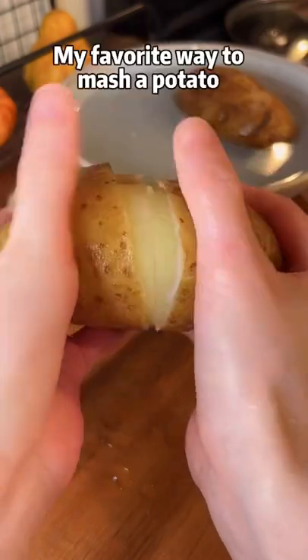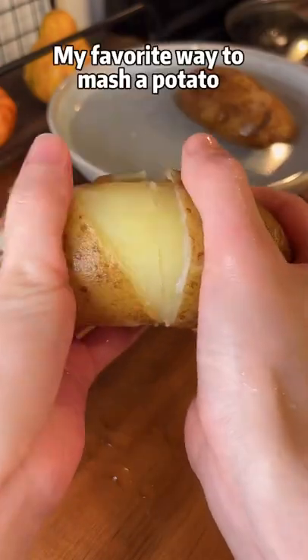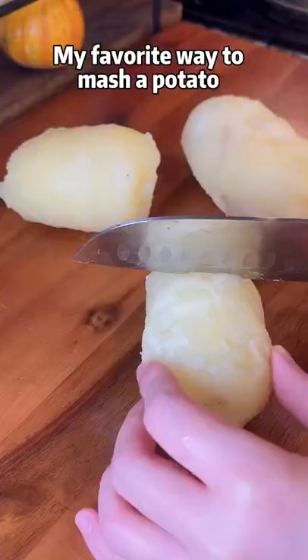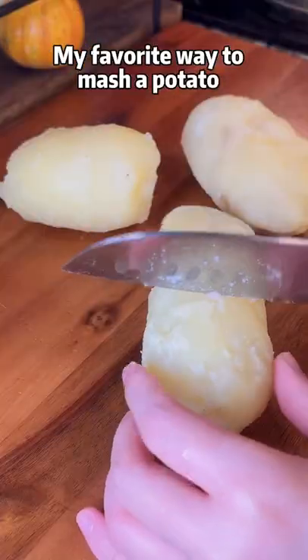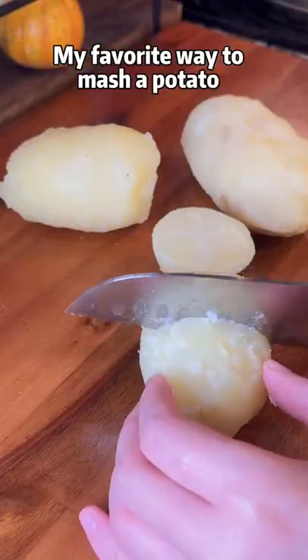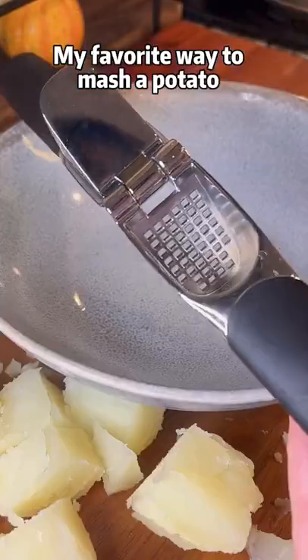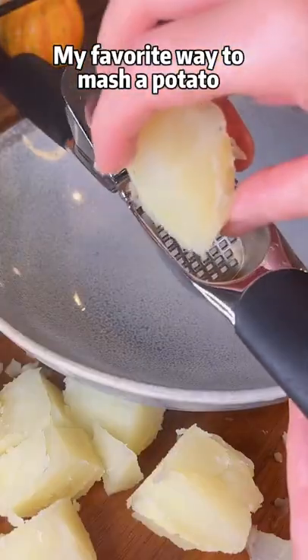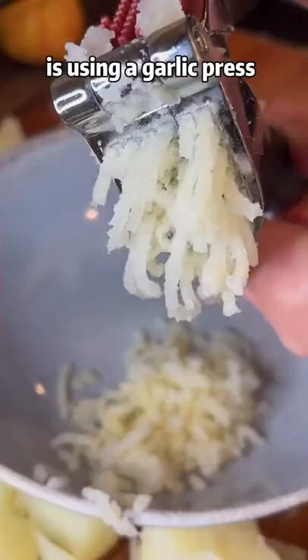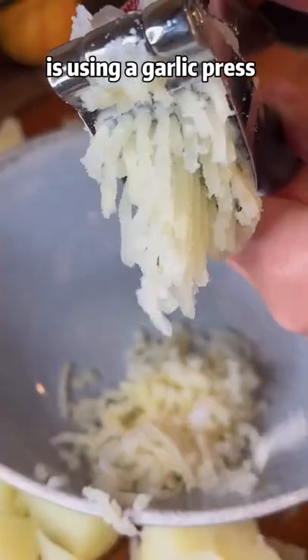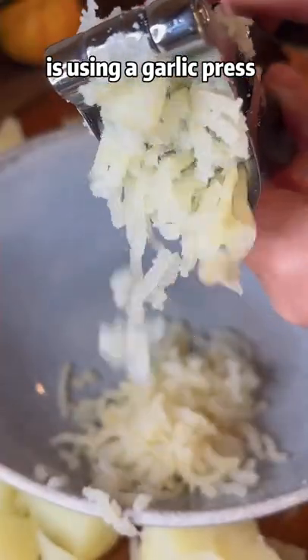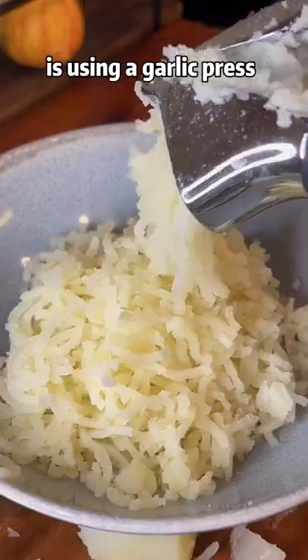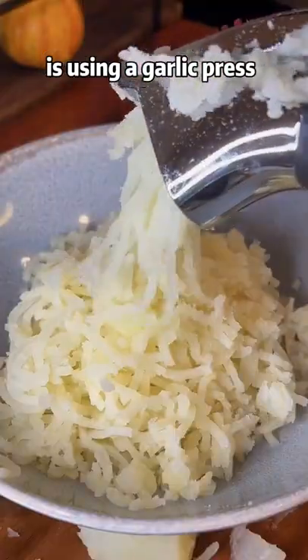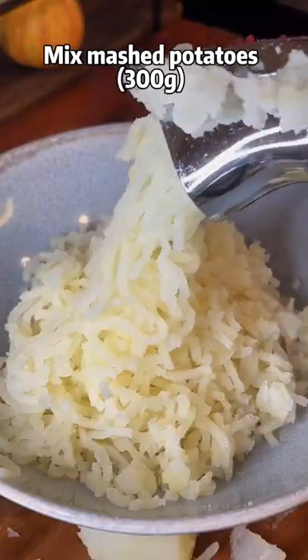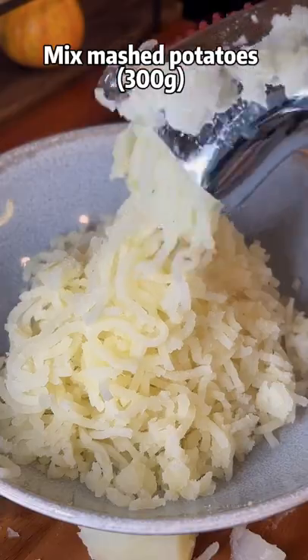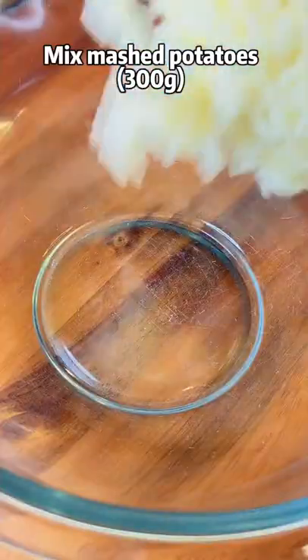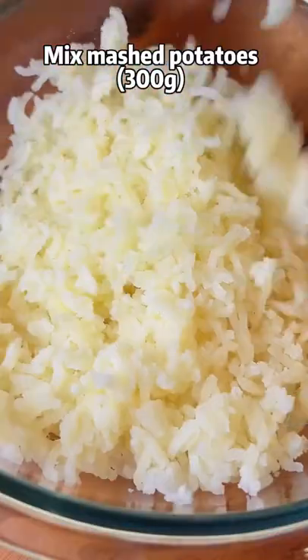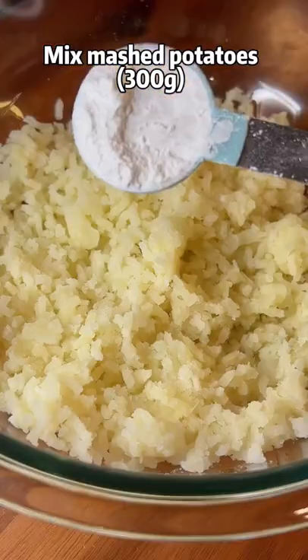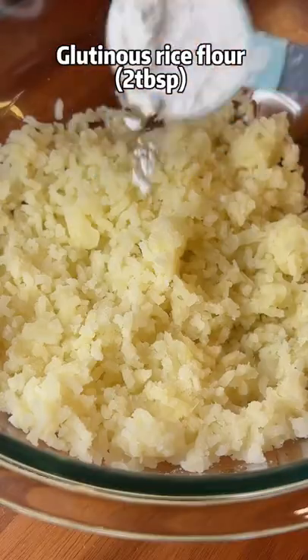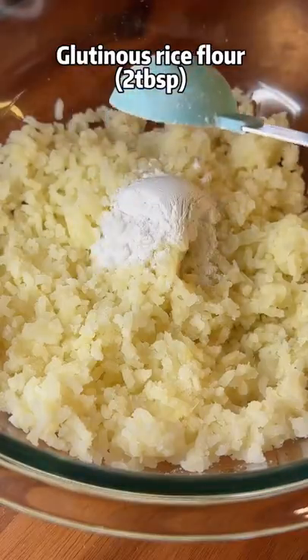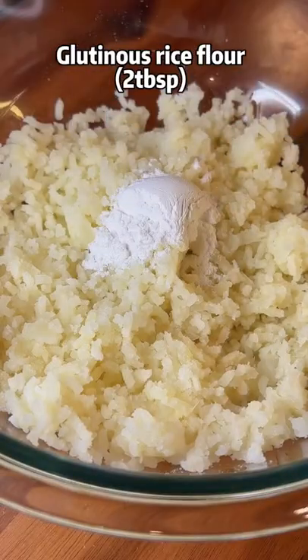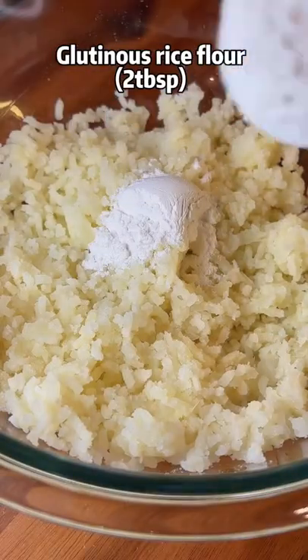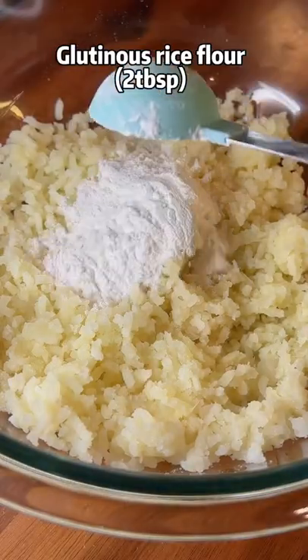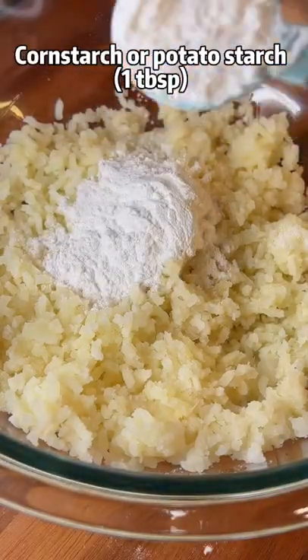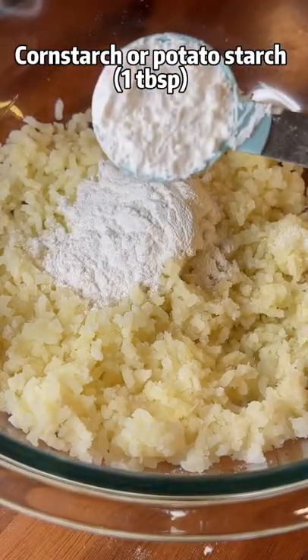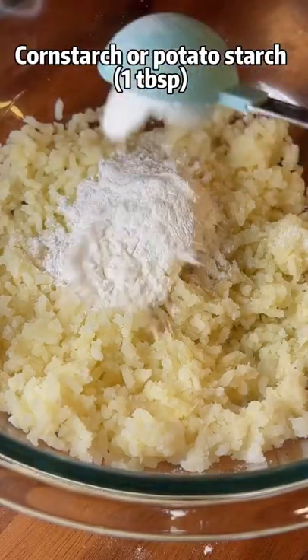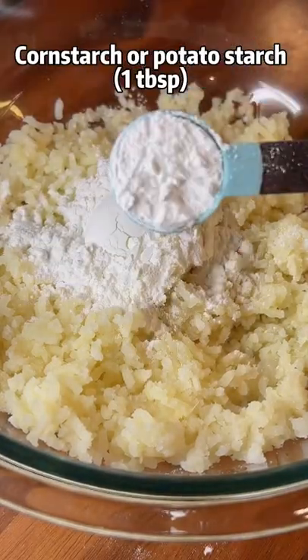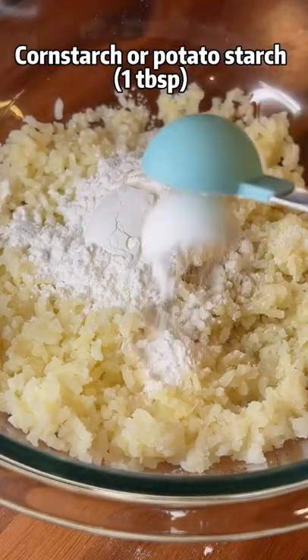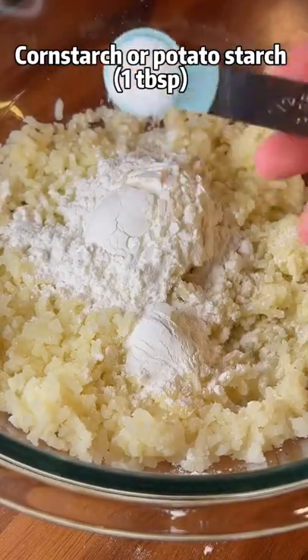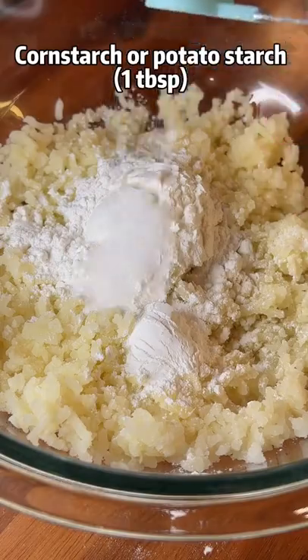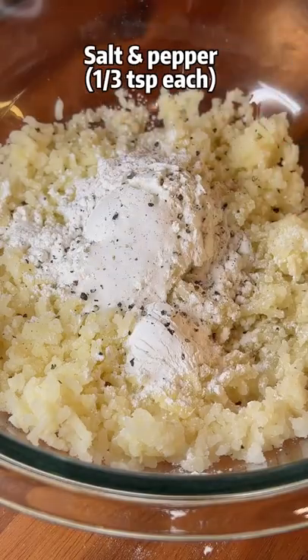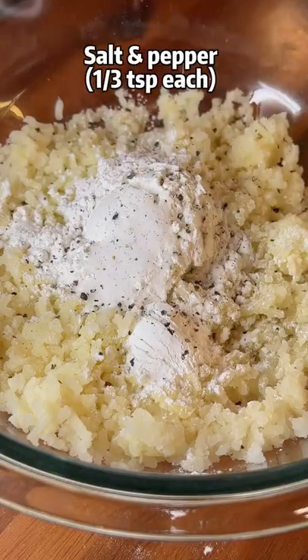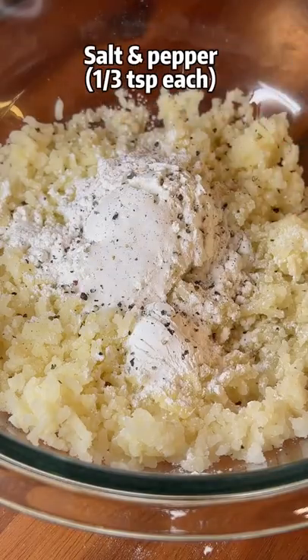My favorite way to mash a potato is using a garlic press. Mix mashed potatoes, glutinous rice flour, corn starch or potato starch, salt and pepper.